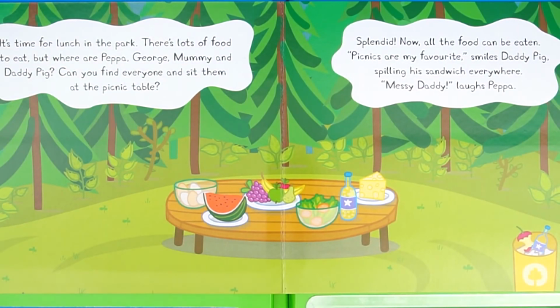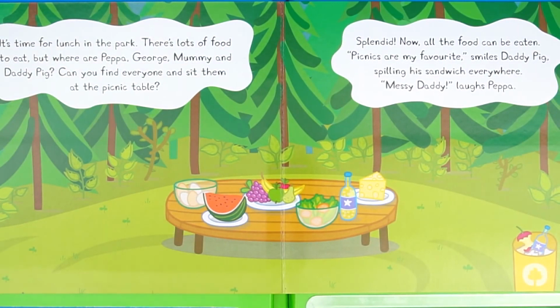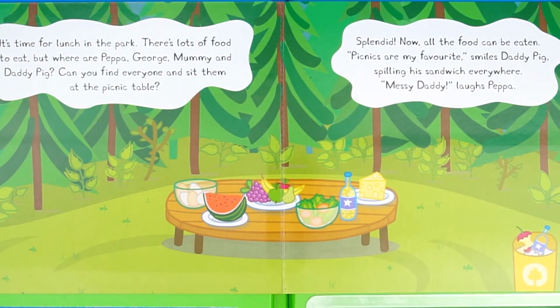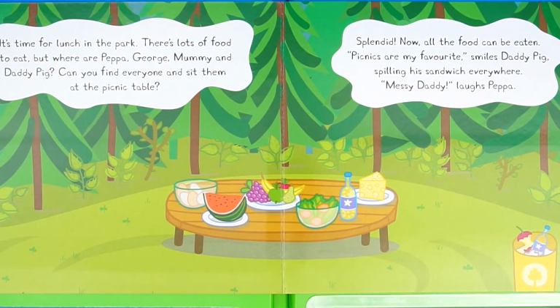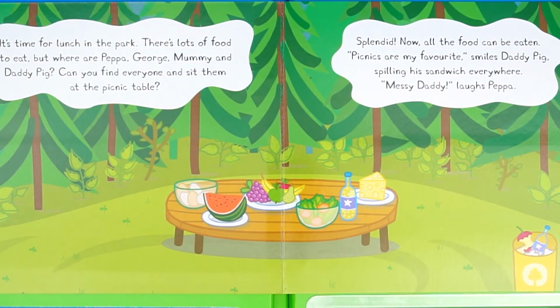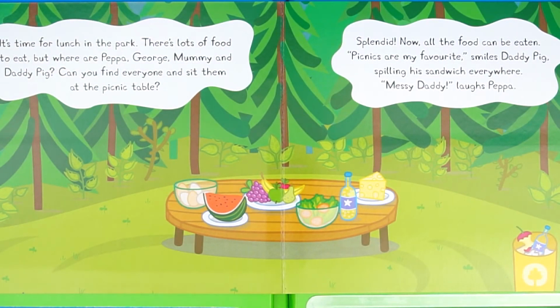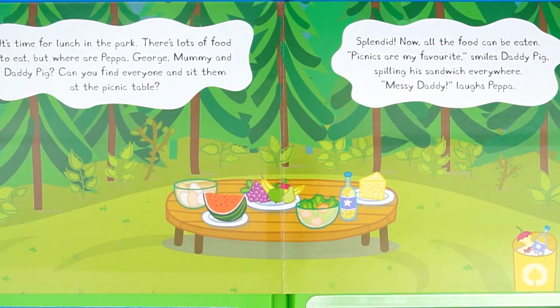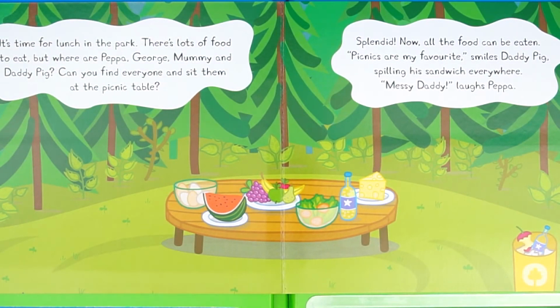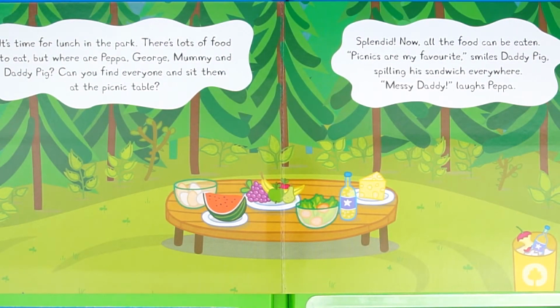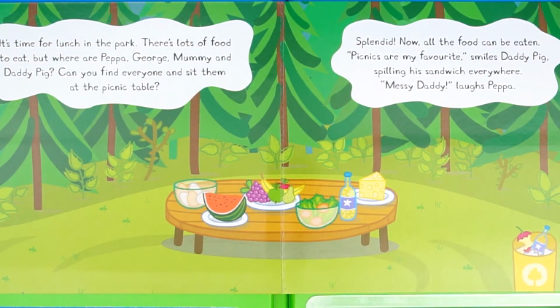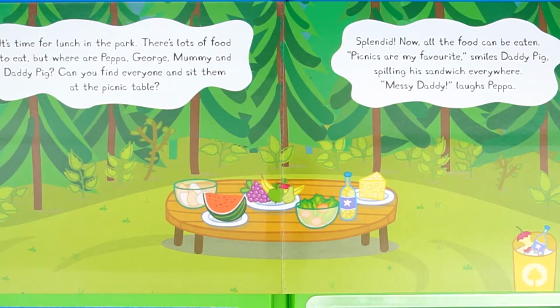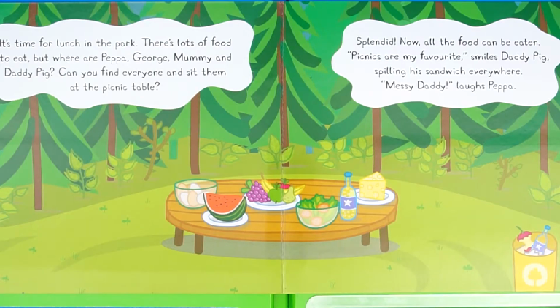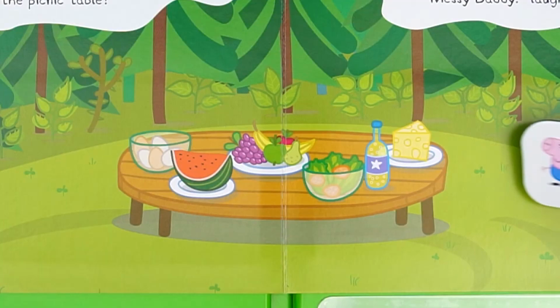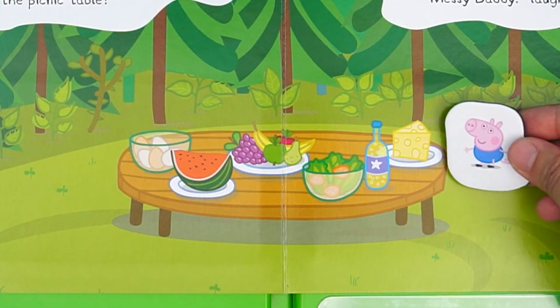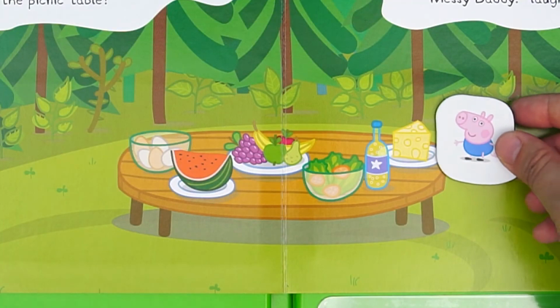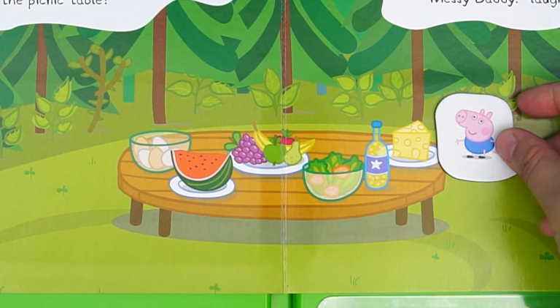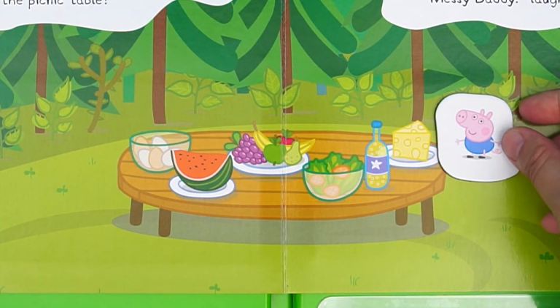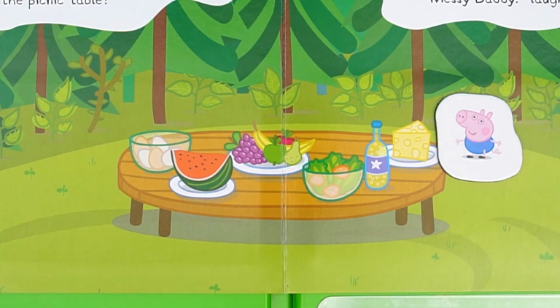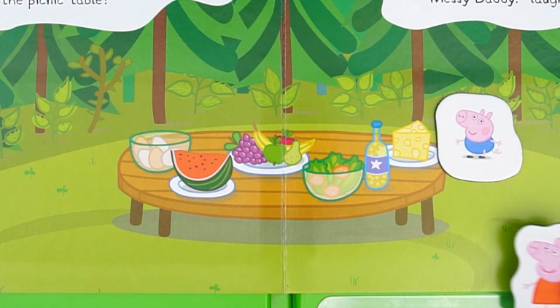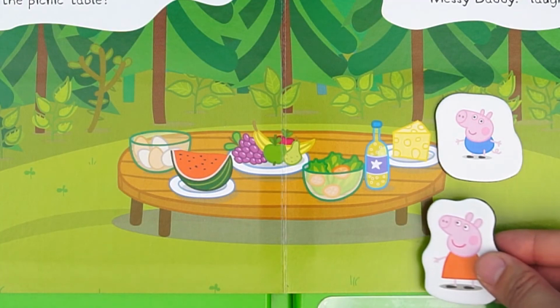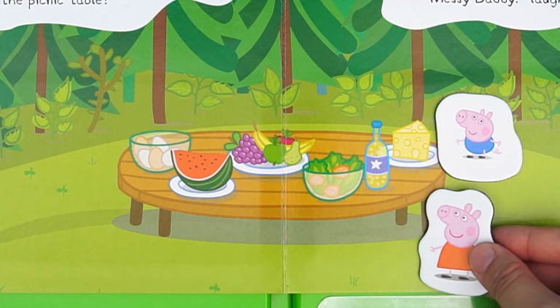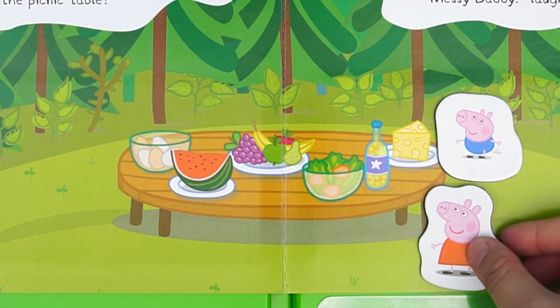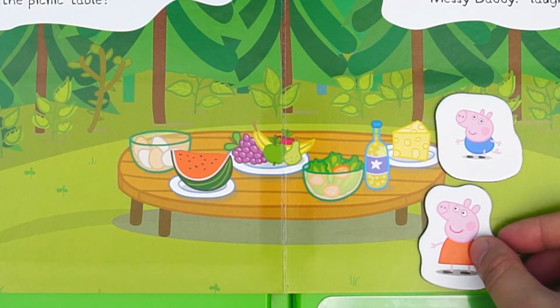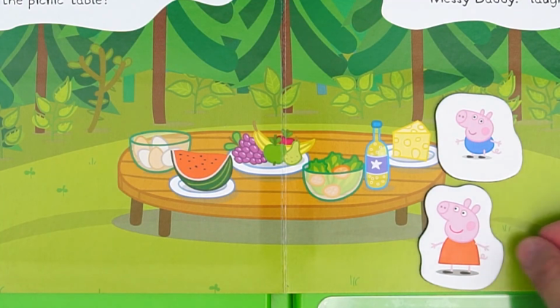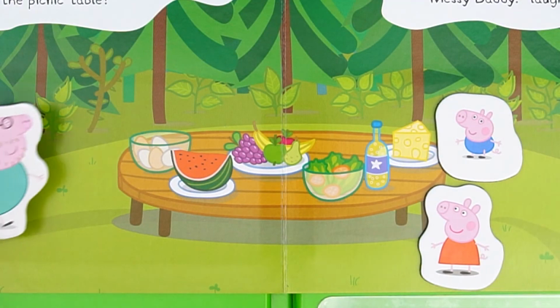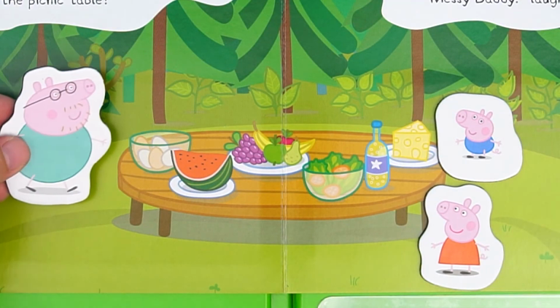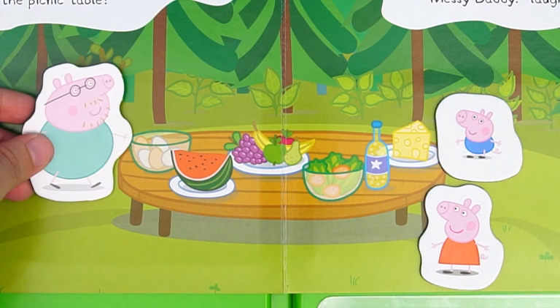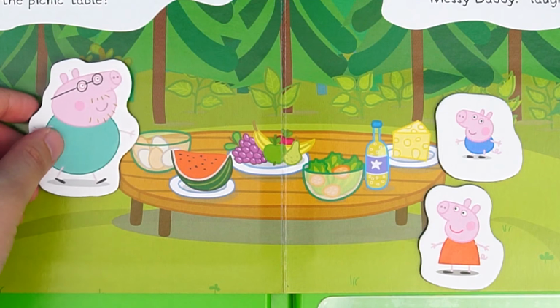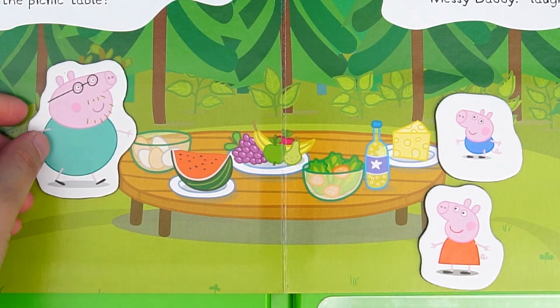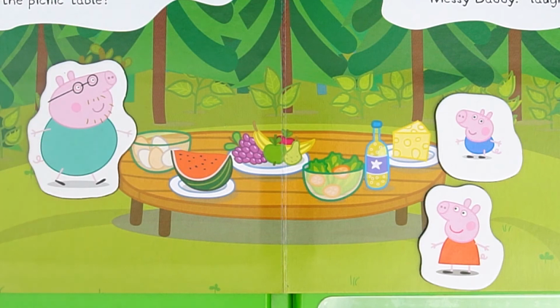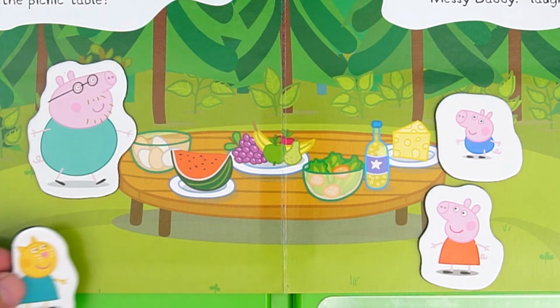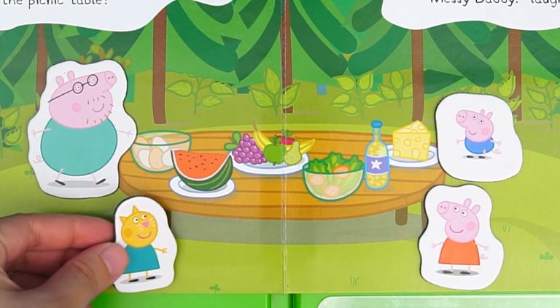Then they went to the country for a picnic again. There was George, Peppa, Daddy Pig, and Candy.